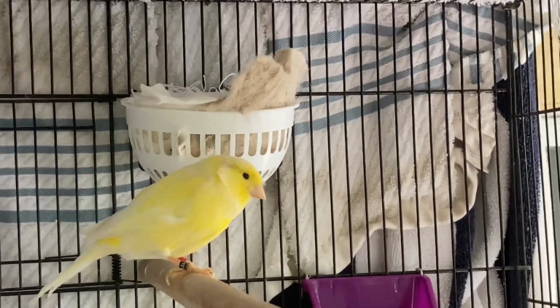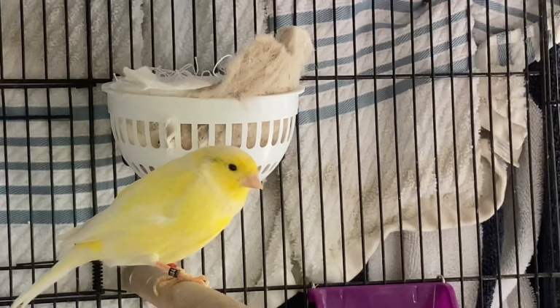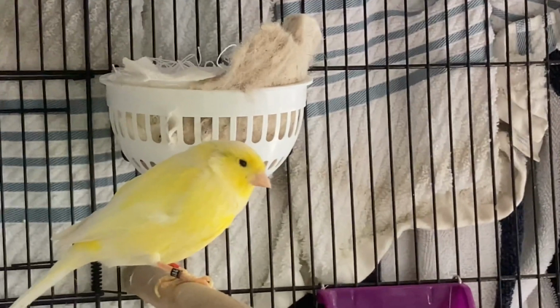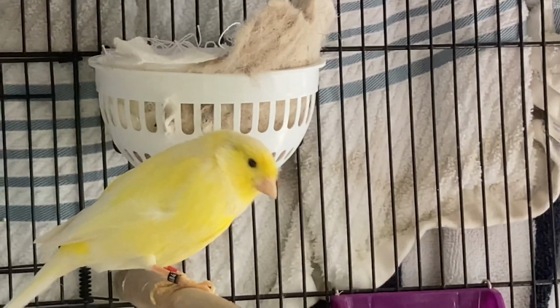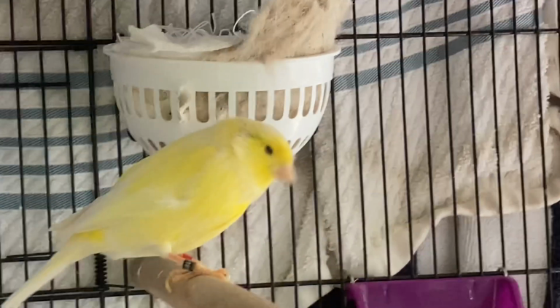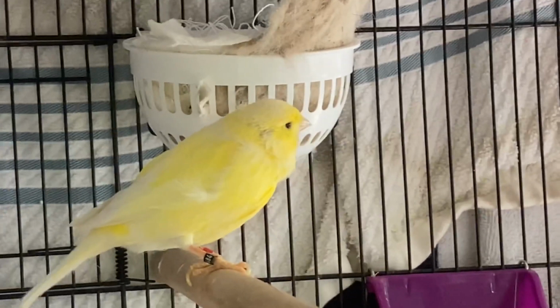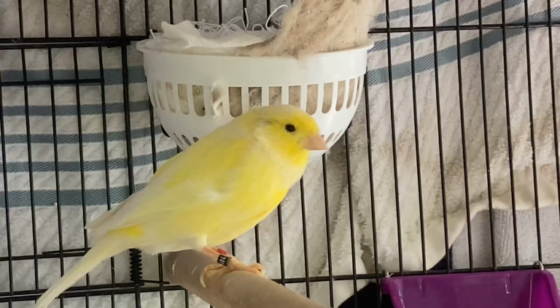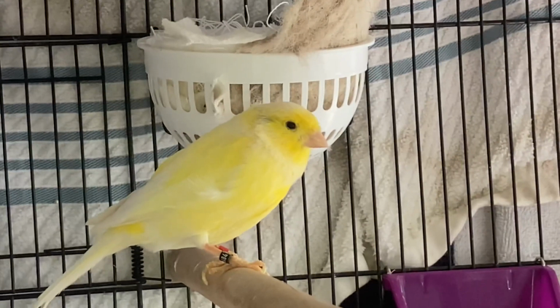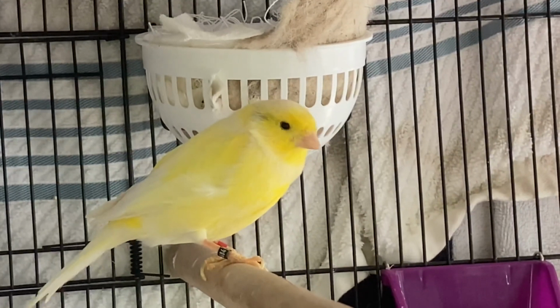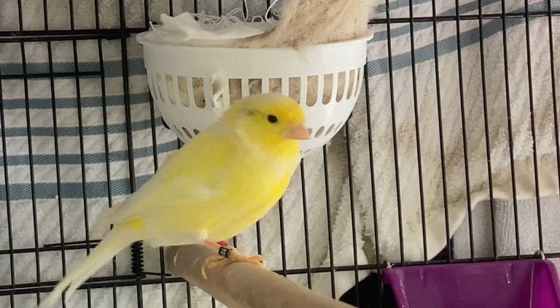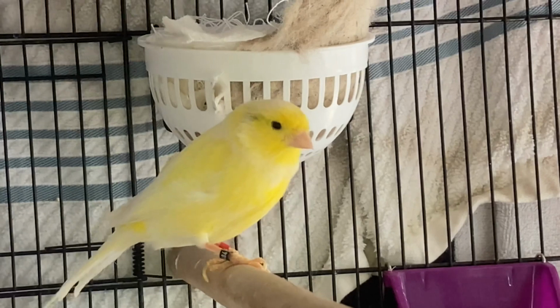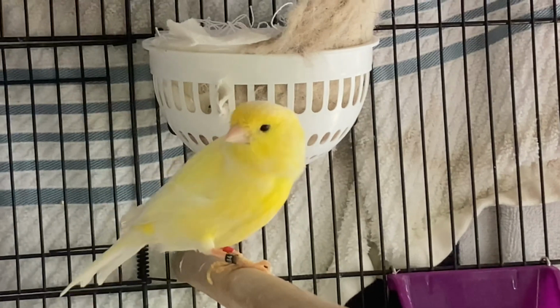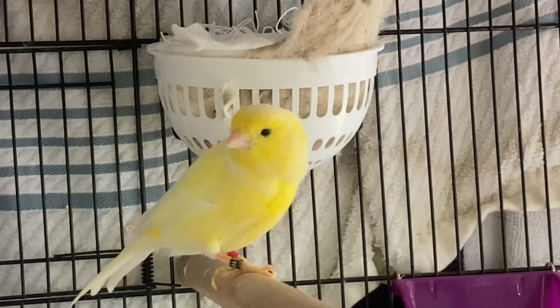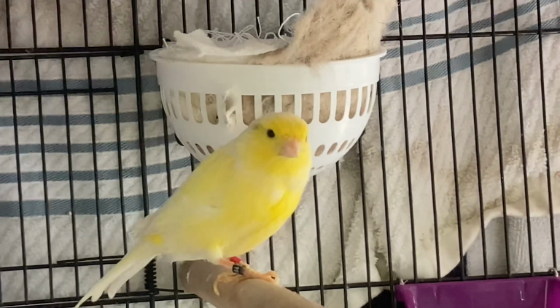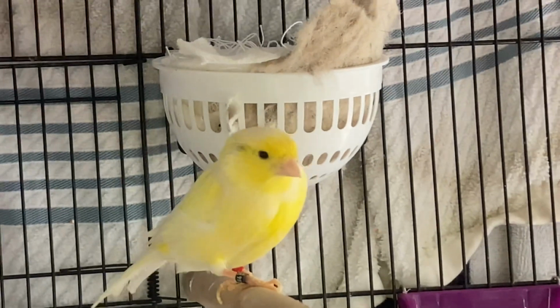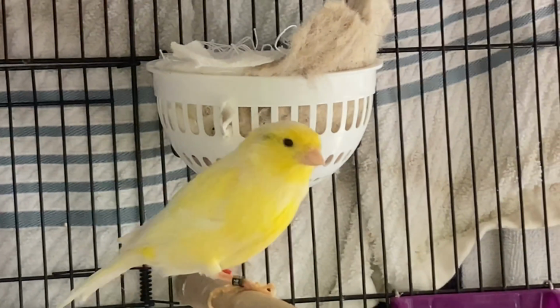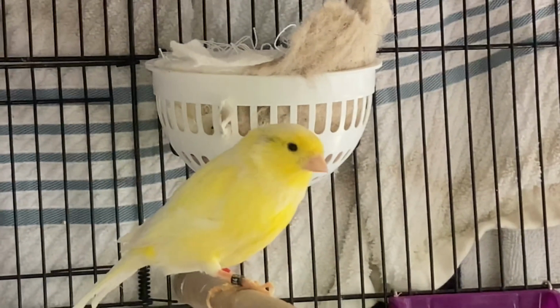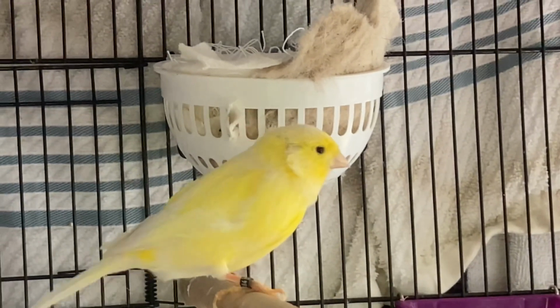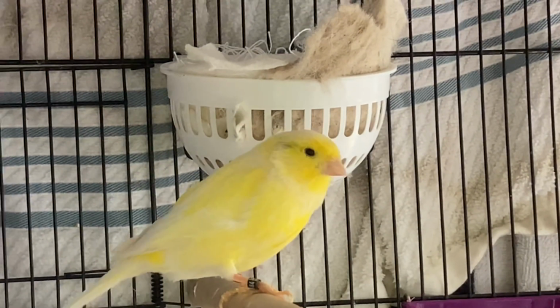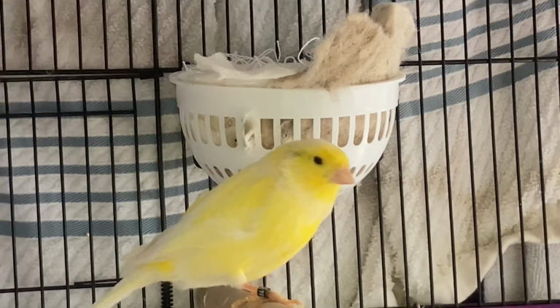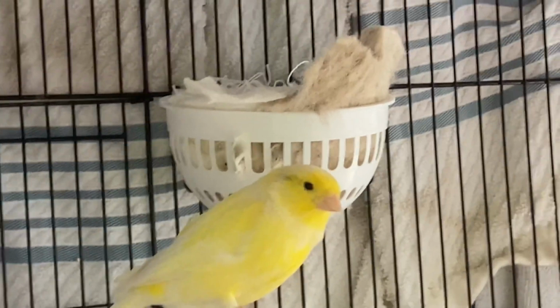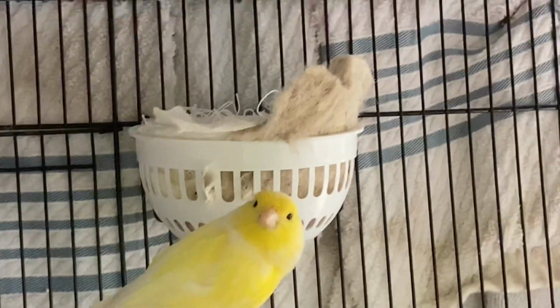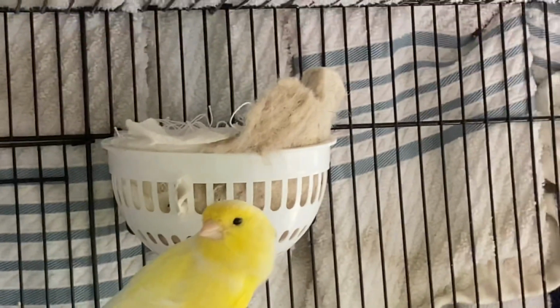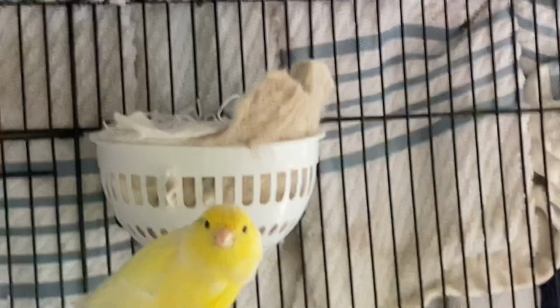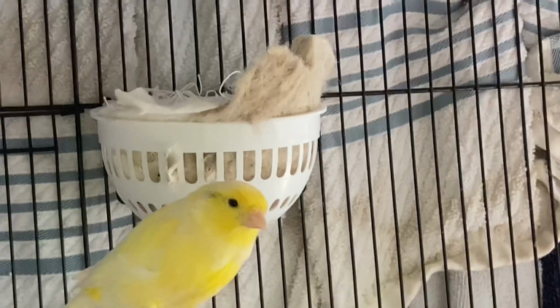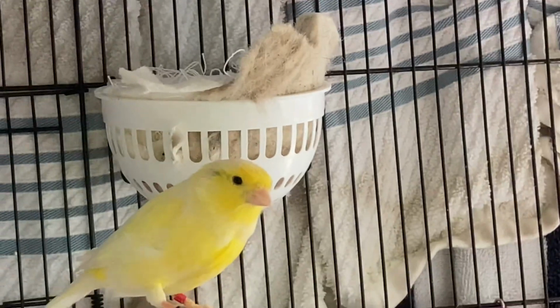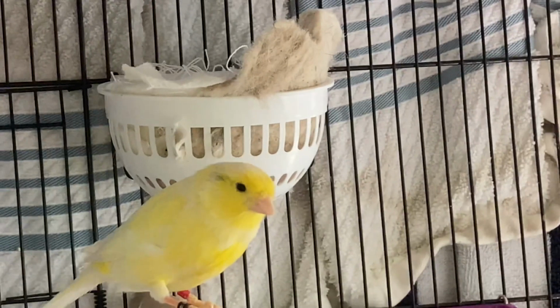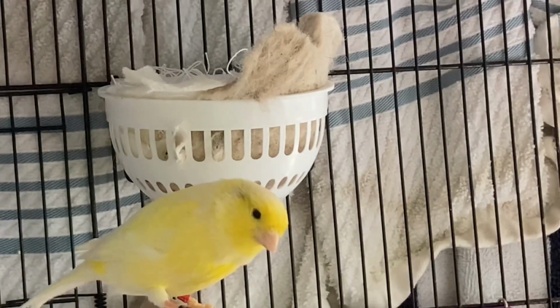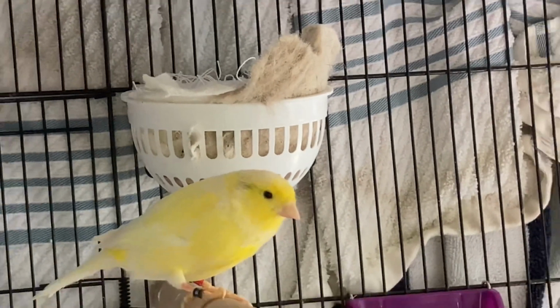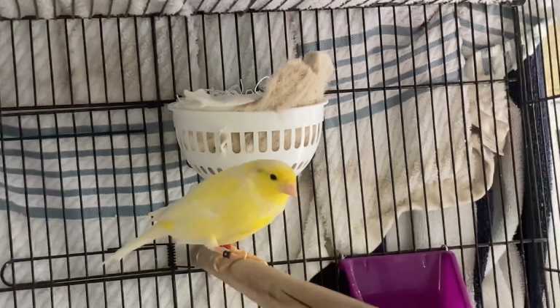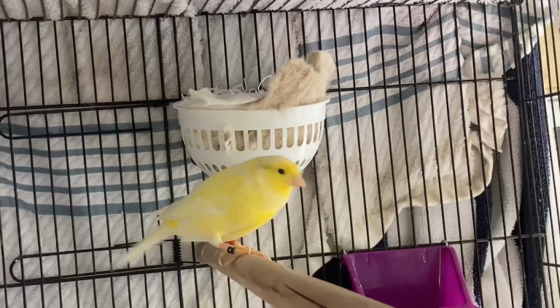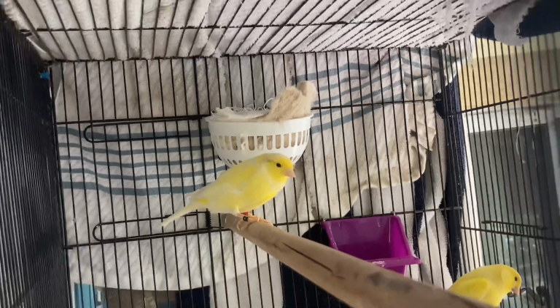As you guys can see, absolutely beautiful canaries — they're big, they're broad, and he has a wonderful song. Super excited for them to start nesting and laying some eggs. The nest is pretty much done, but the next step is going to be the eggs.